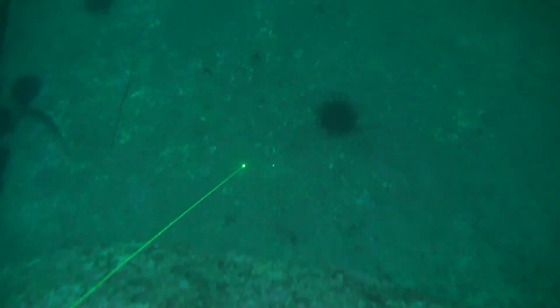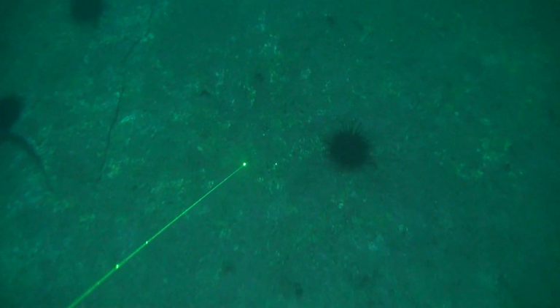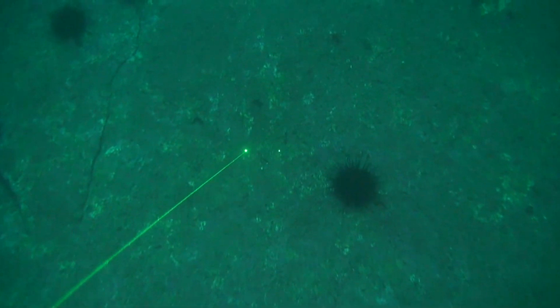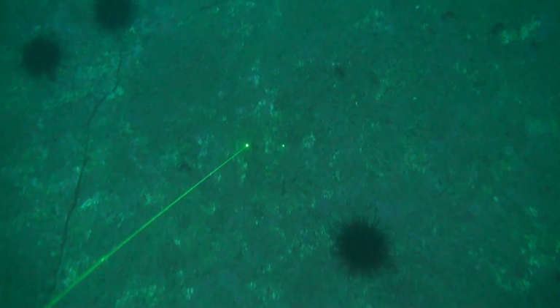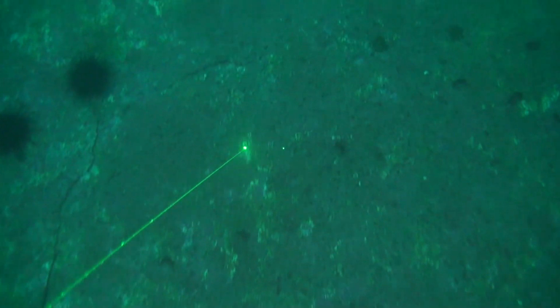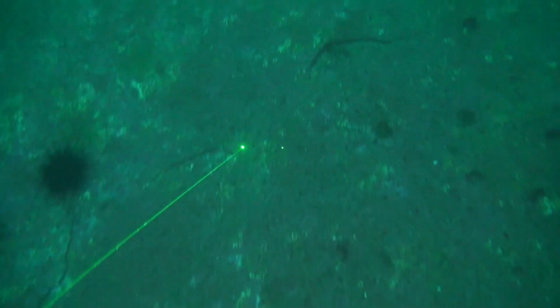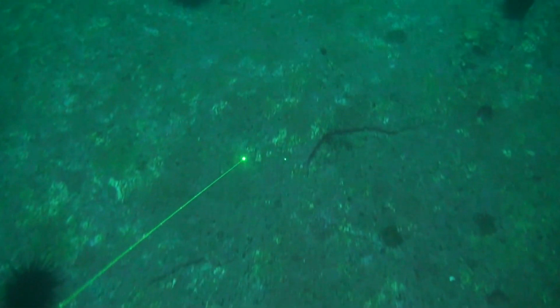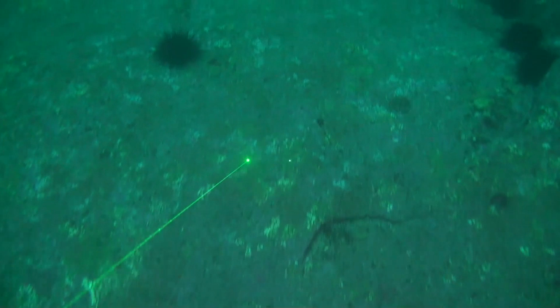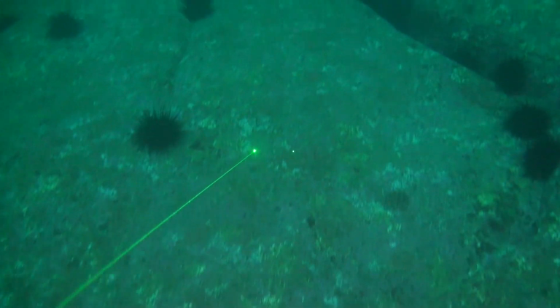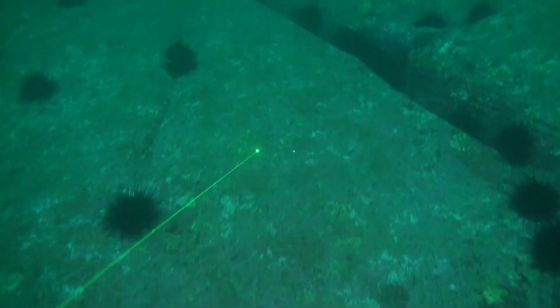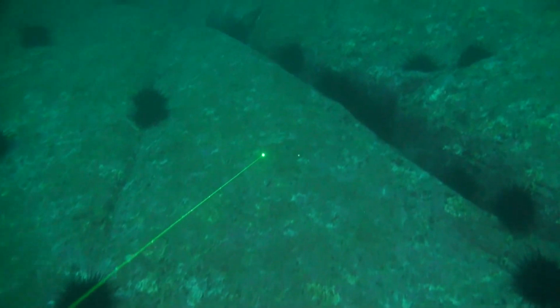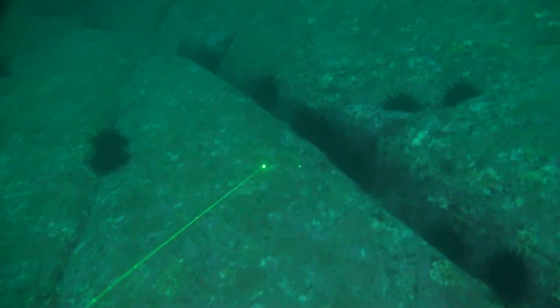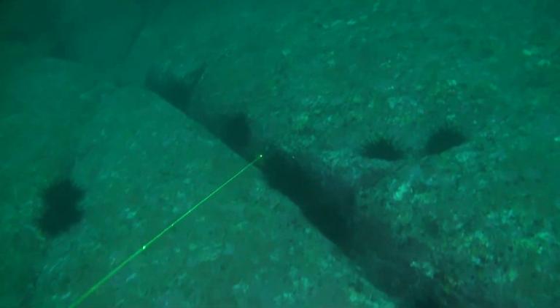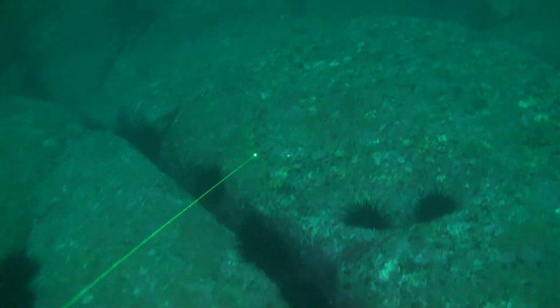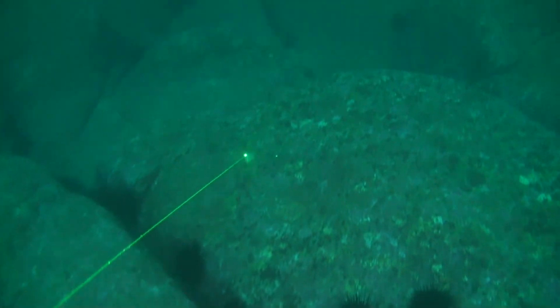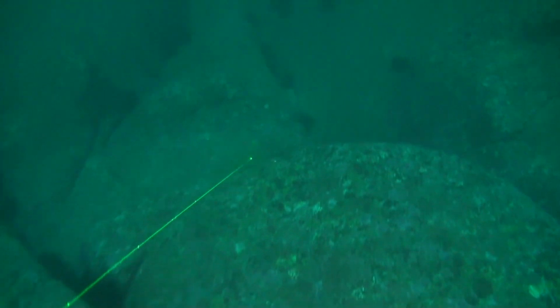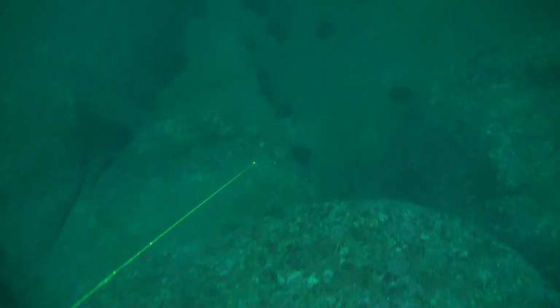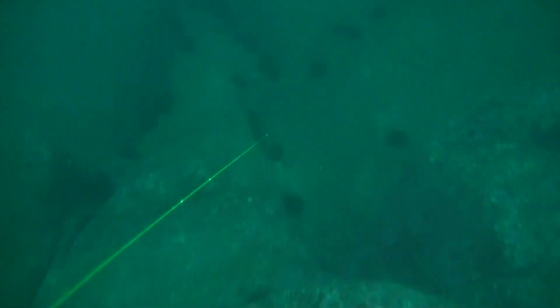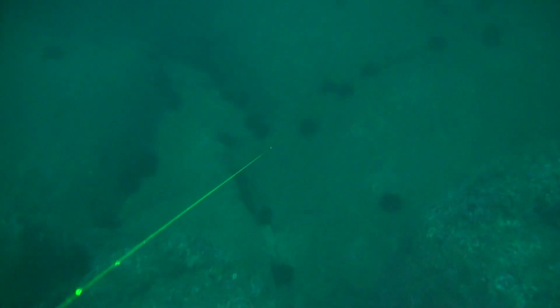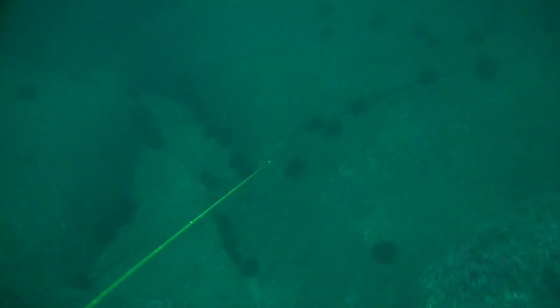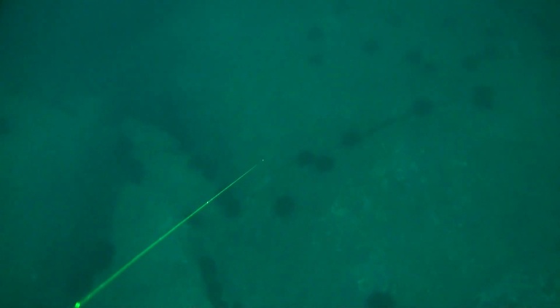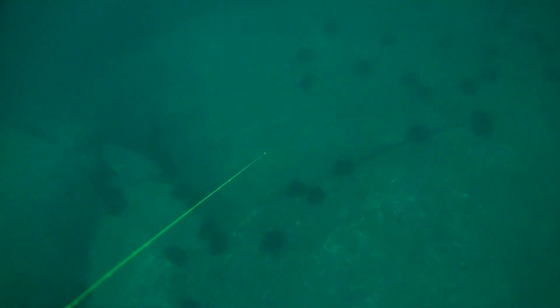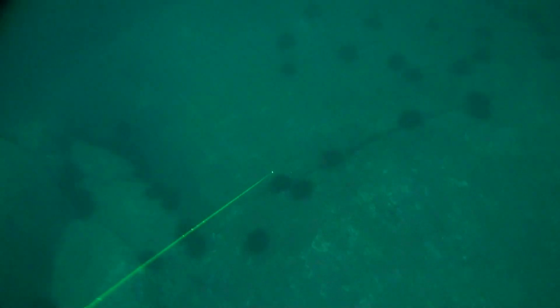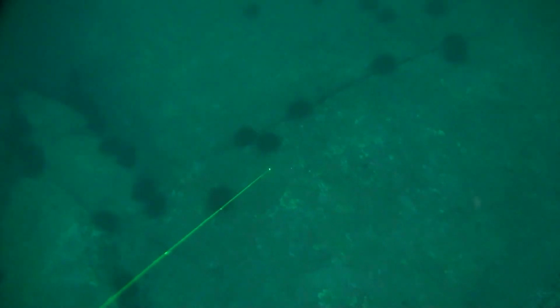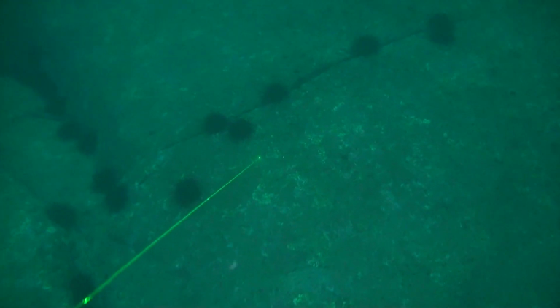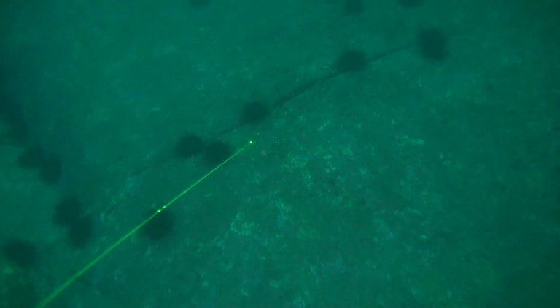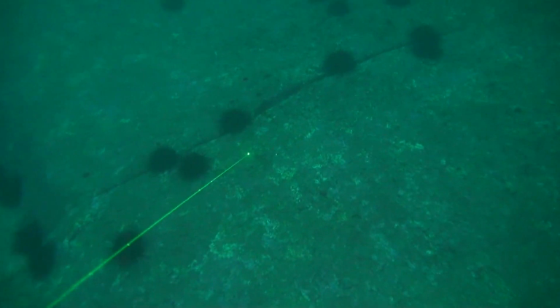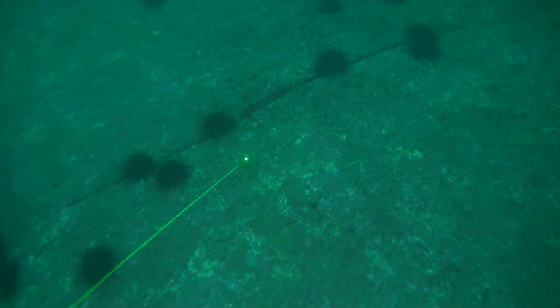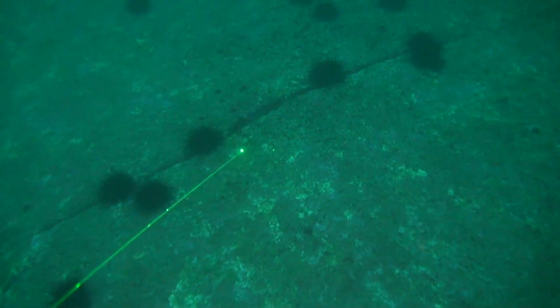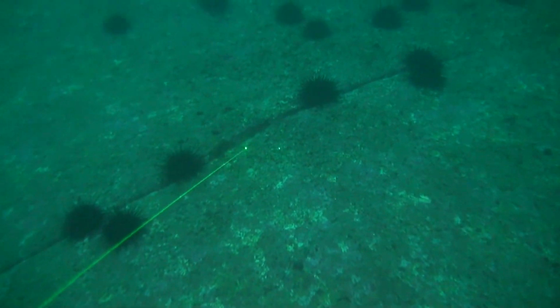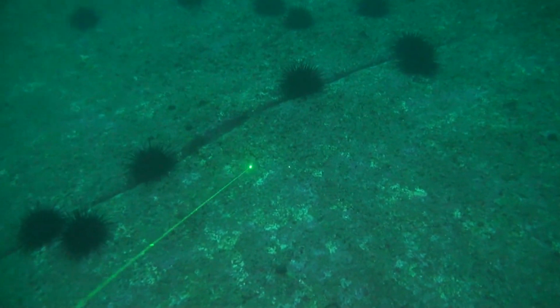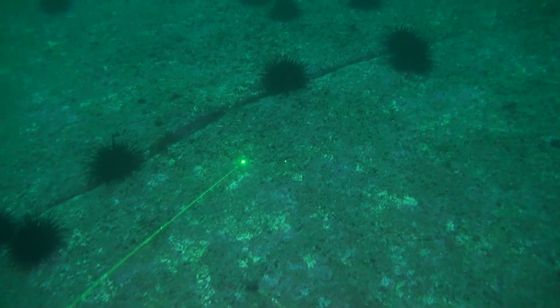Urchin barrens are basically an underwater desert — it's where all of the large kelp has been completely stripped bare off the reef and you're just left with a barren moonscape, essentially, which is dominated by pretty much urchins and that's it.